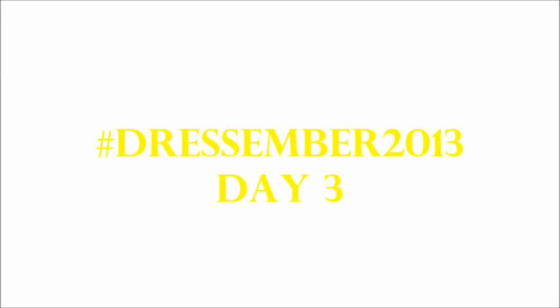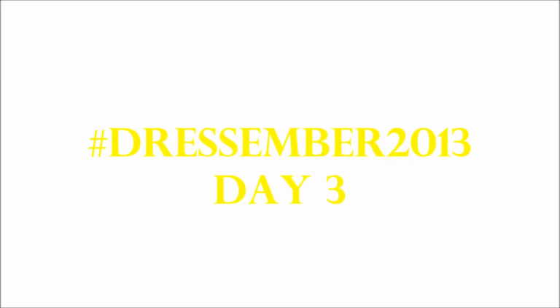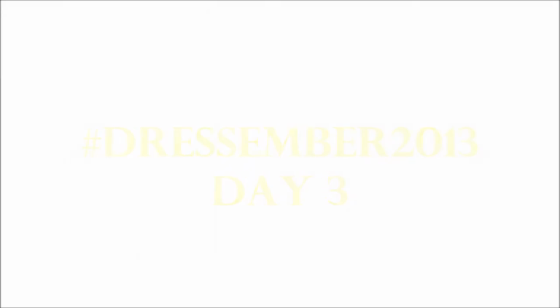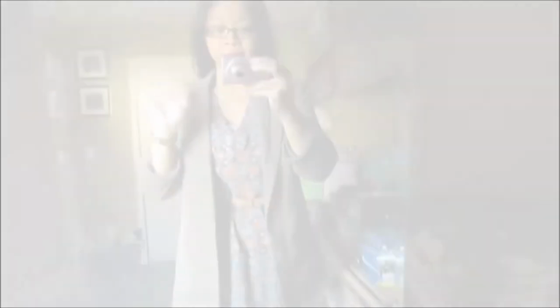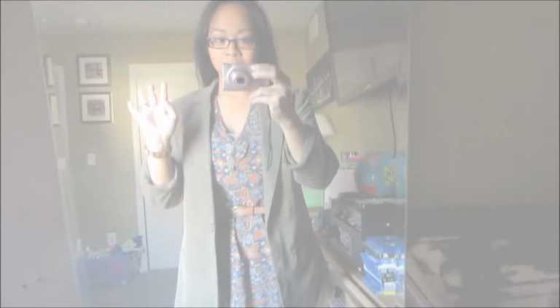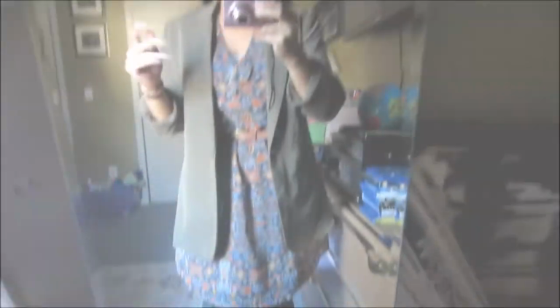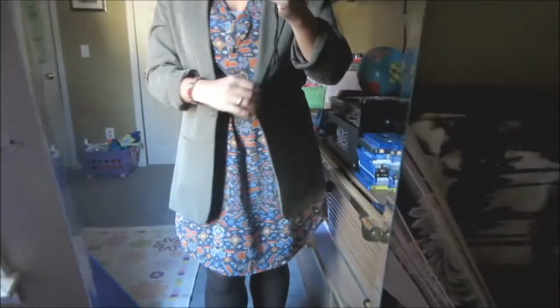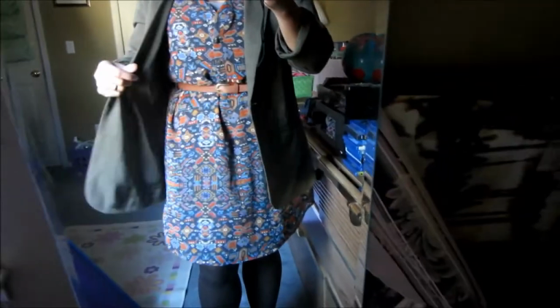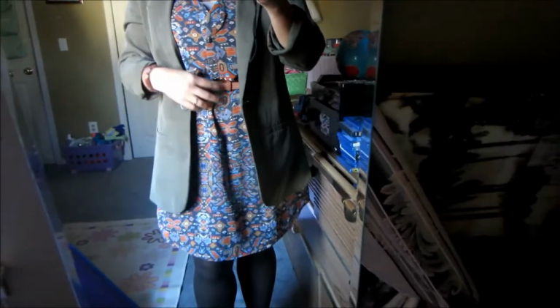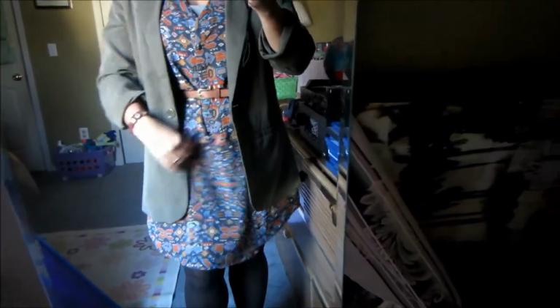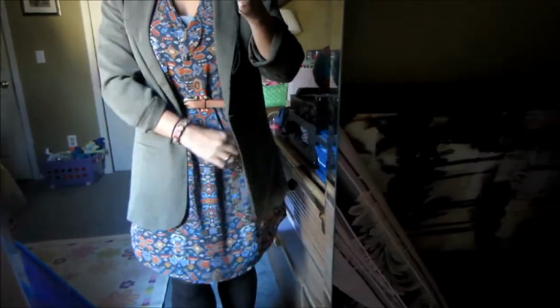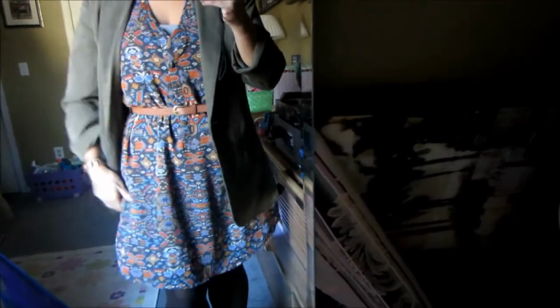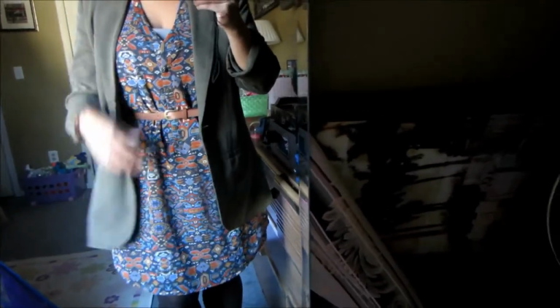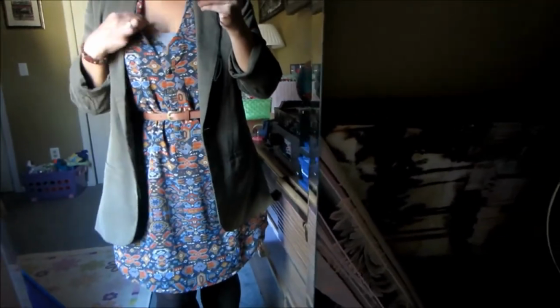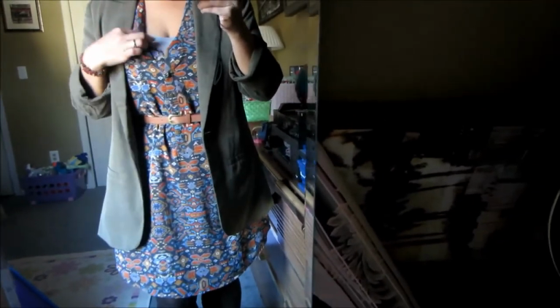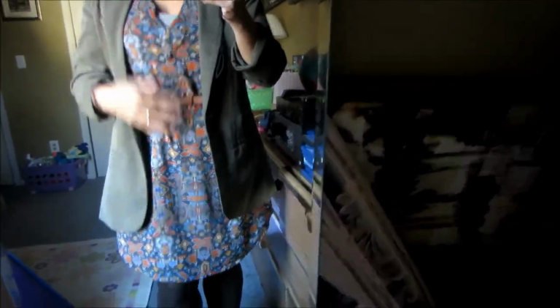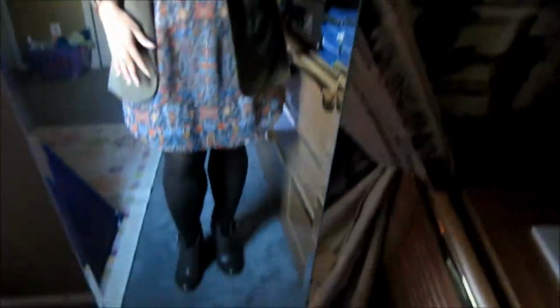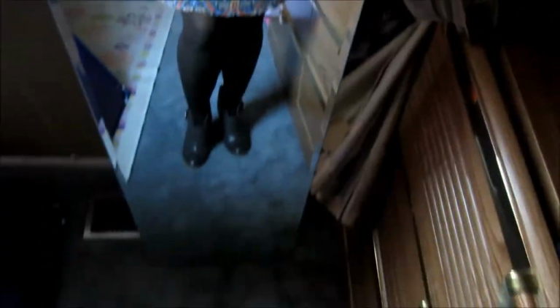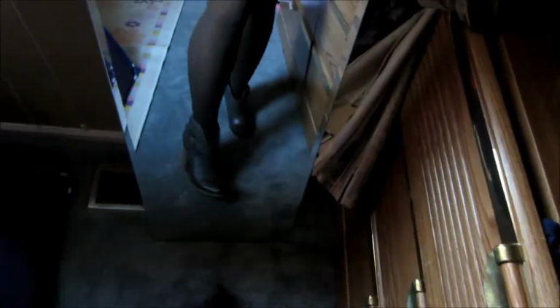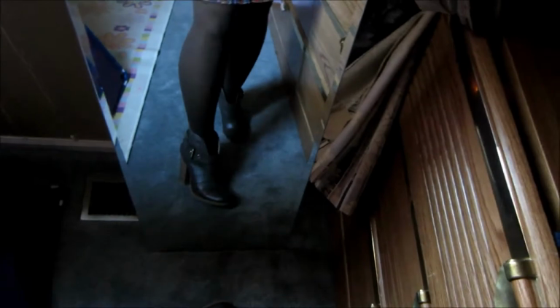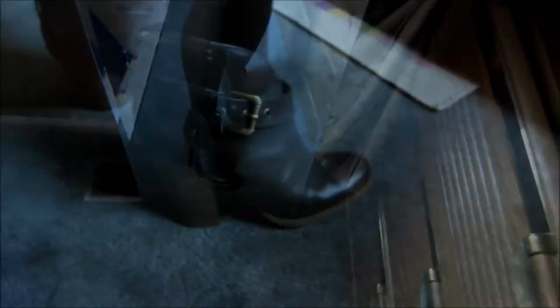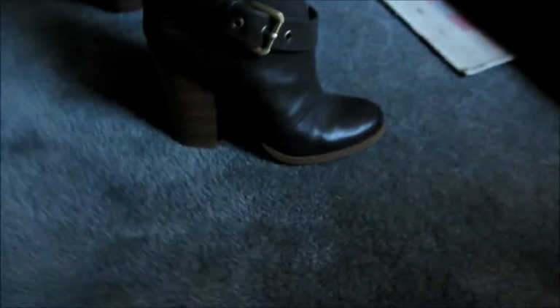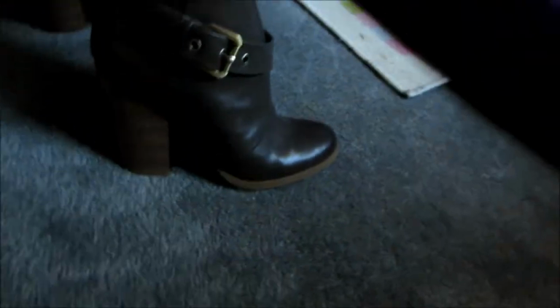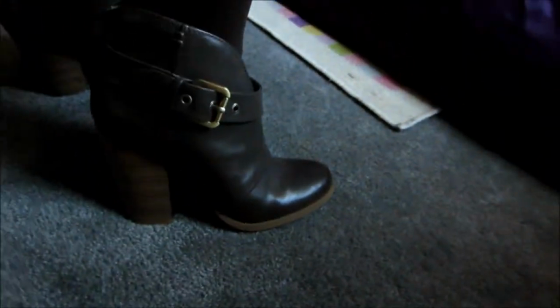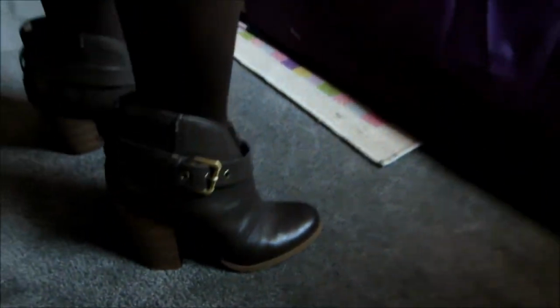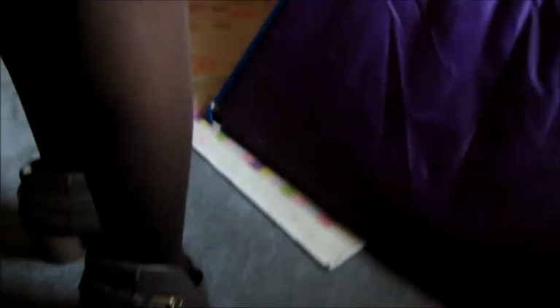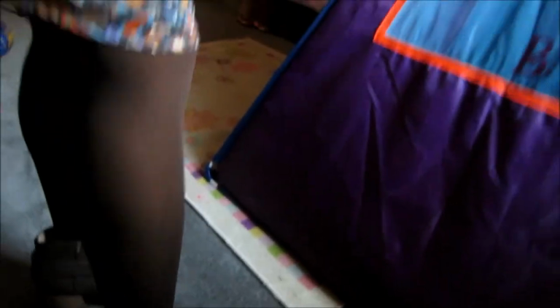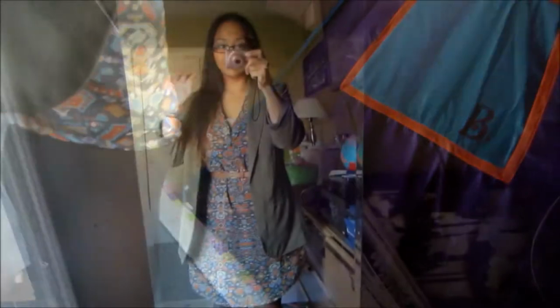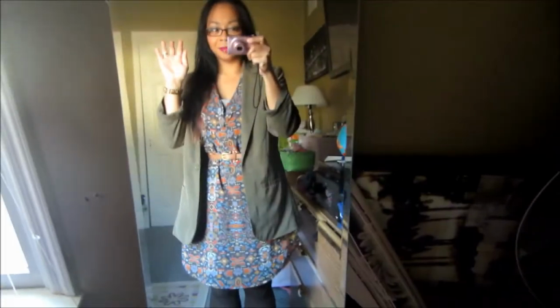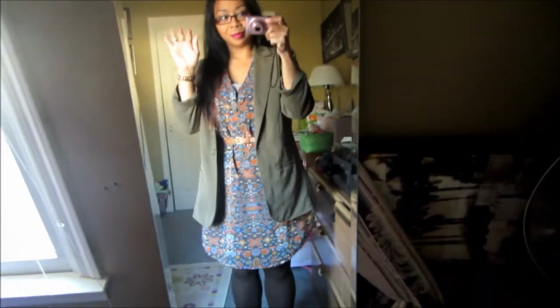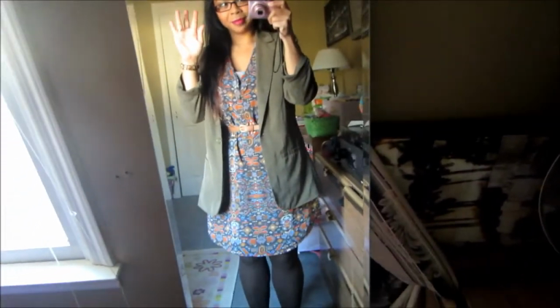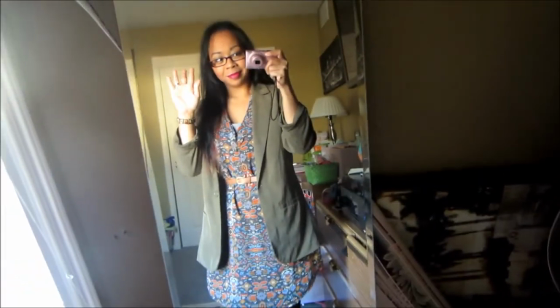Day 3, I have on a boyfriend blazer, dress, belt, tank top from Forever 21, brown tights, and my boots that are called Bianca, I believe from JustFab.